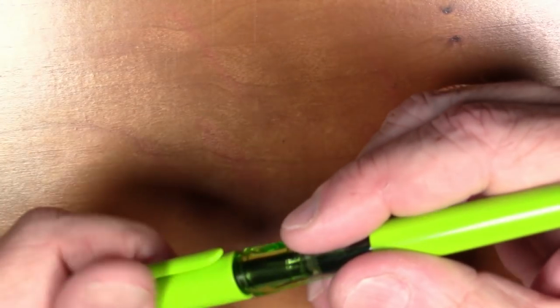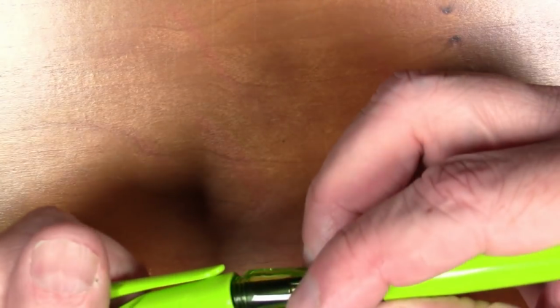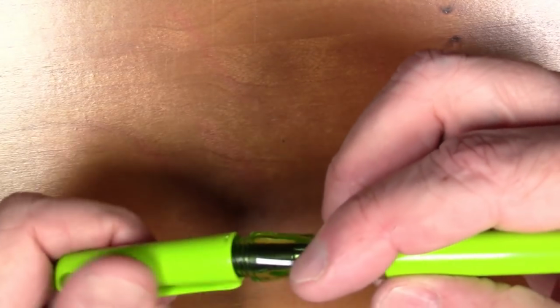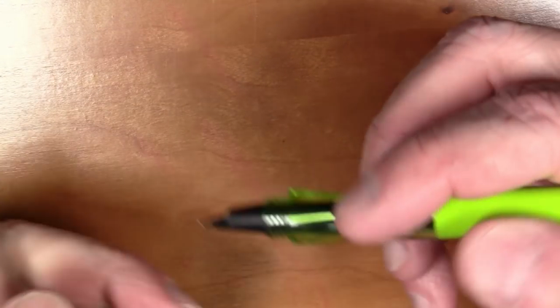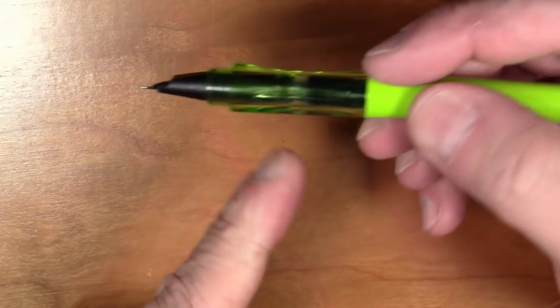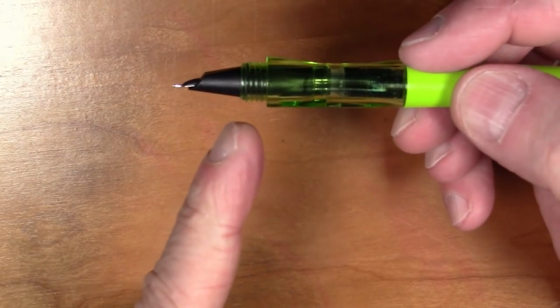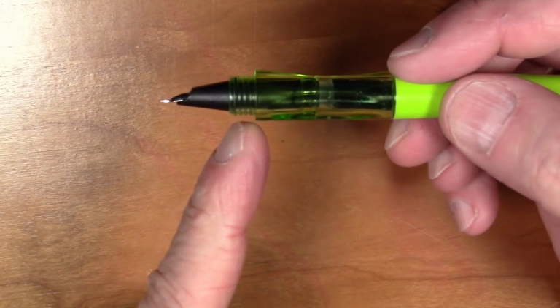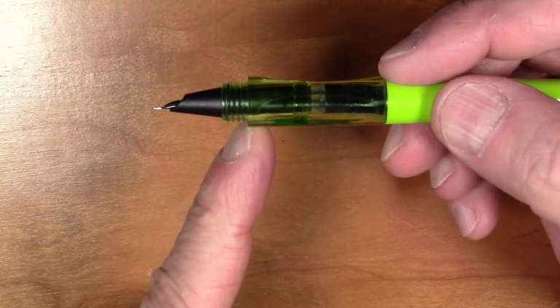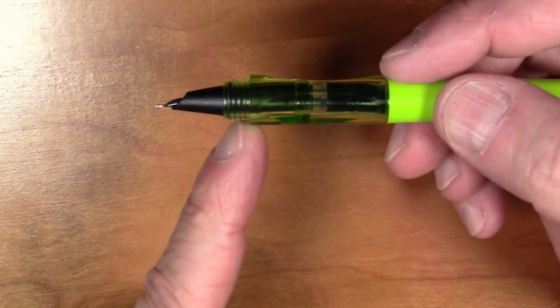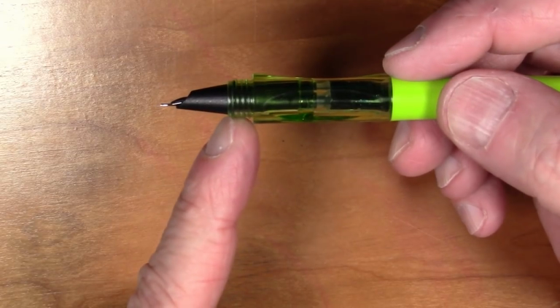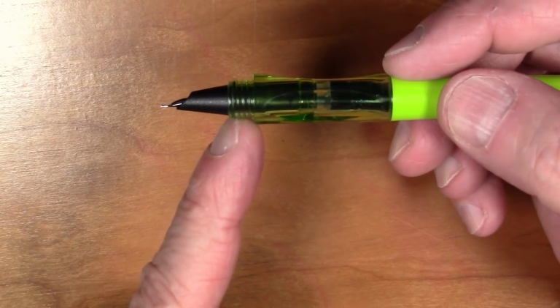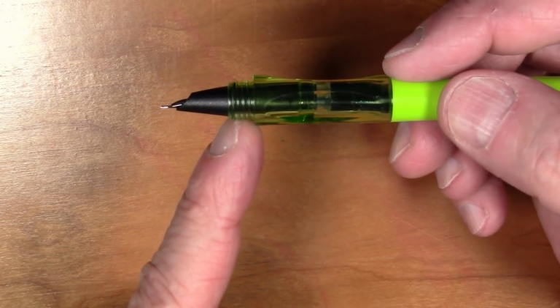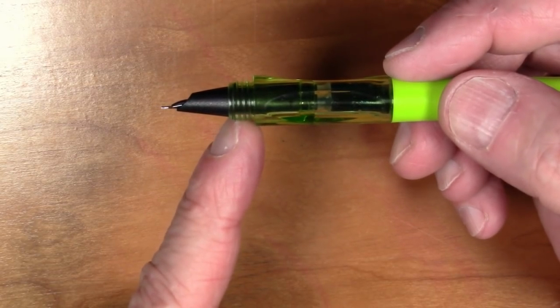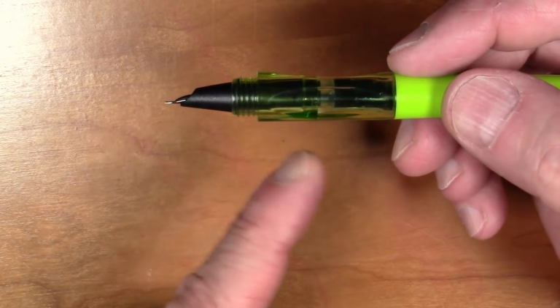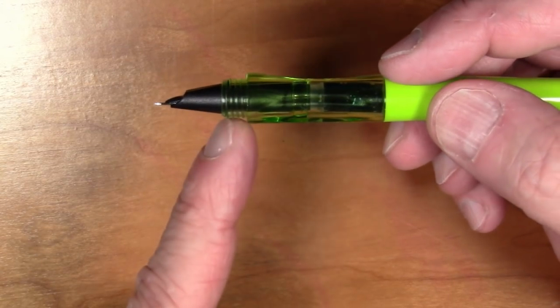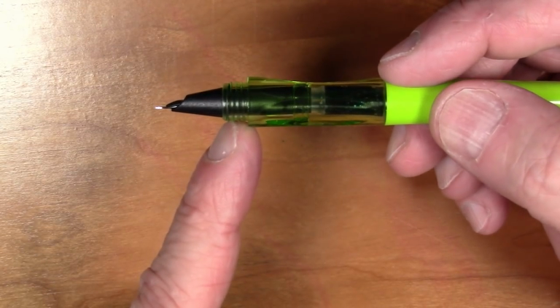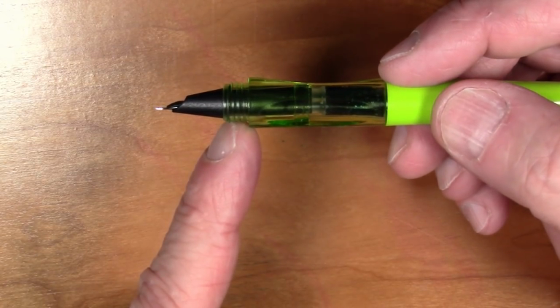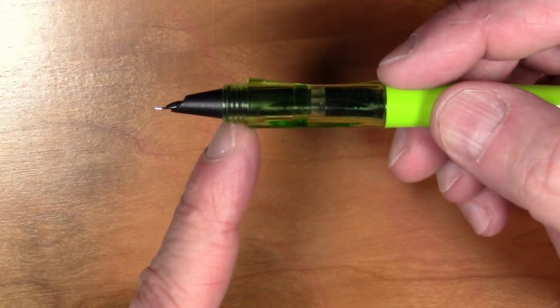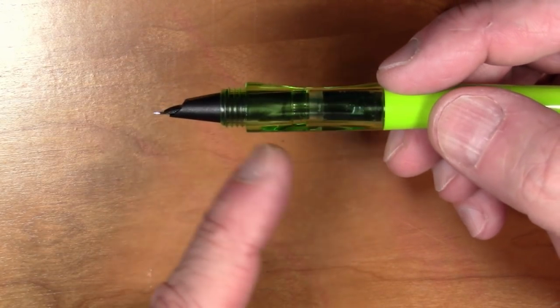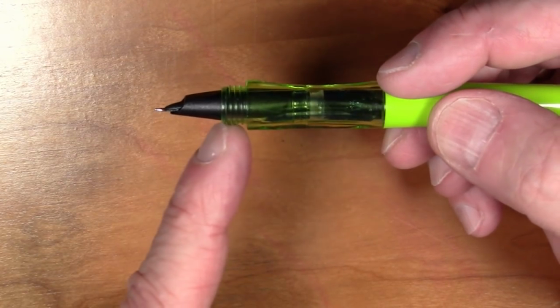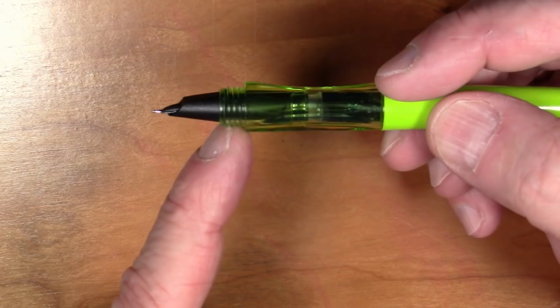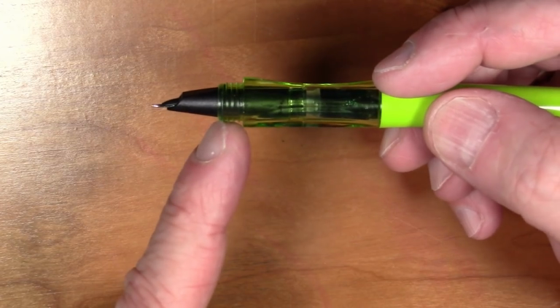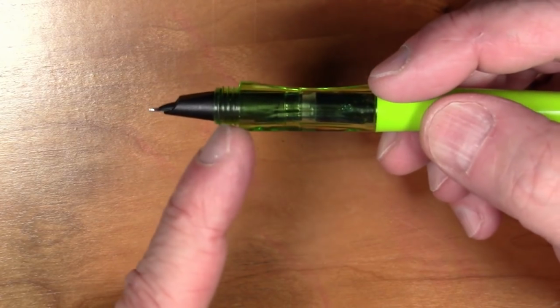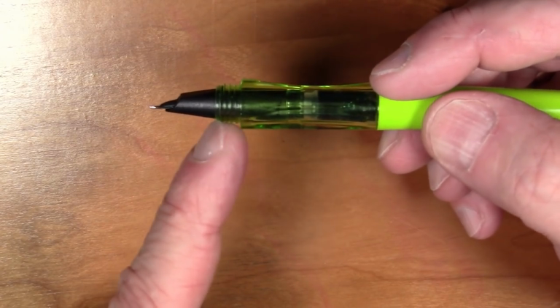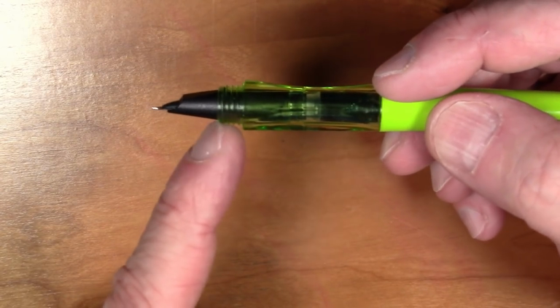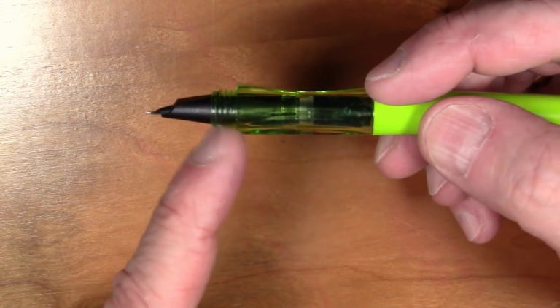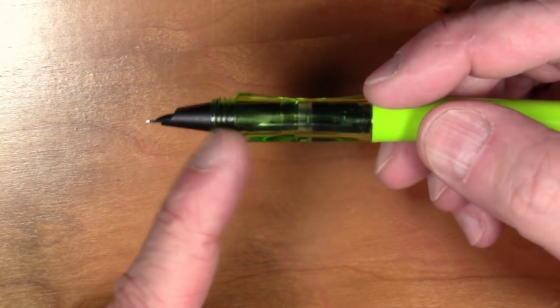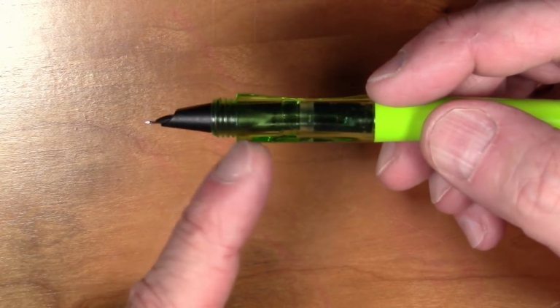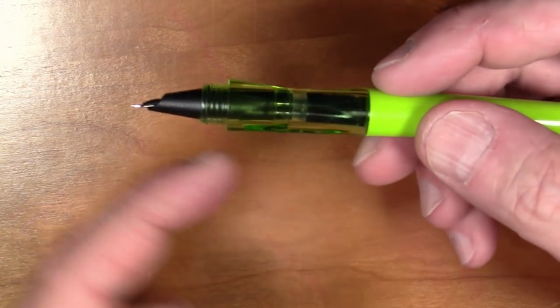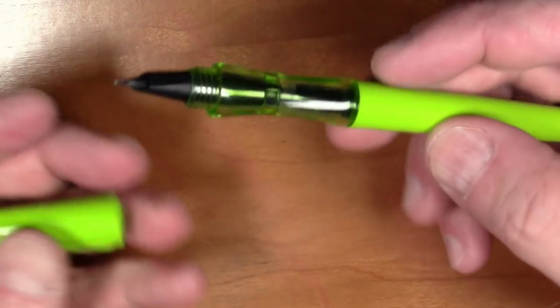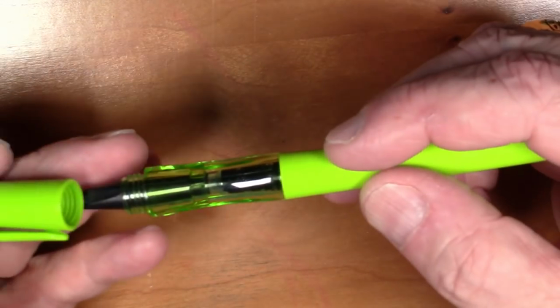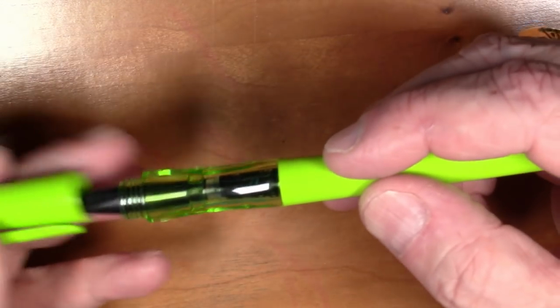One other interesting fact is that the threads are on the very end of the section here. So when you dunk this into an ink bottle to fill it, you're going to get ink in these threads that you're going to have to clean off, which is a little bit annoying, but there you go.